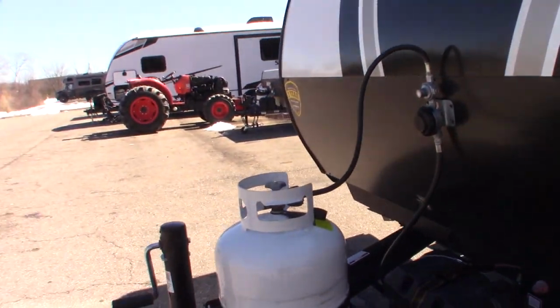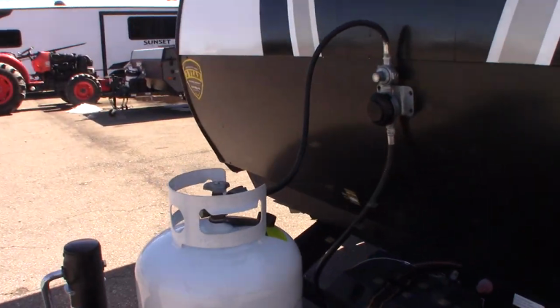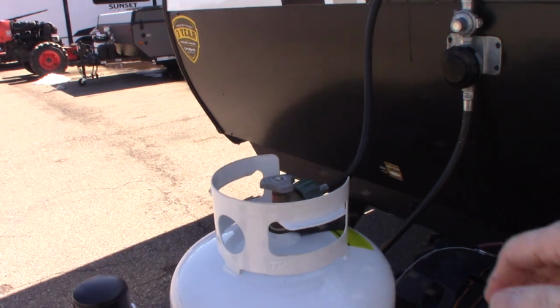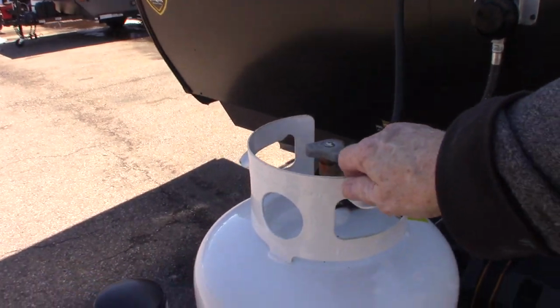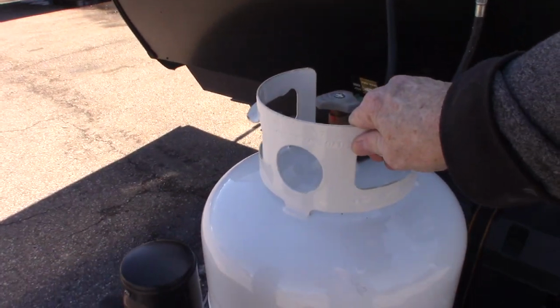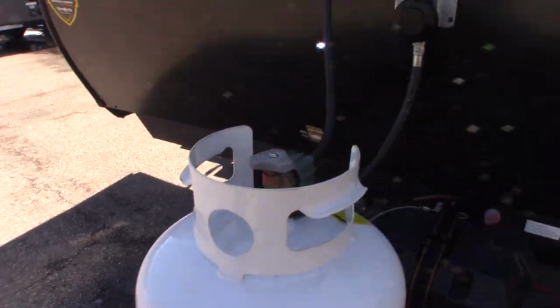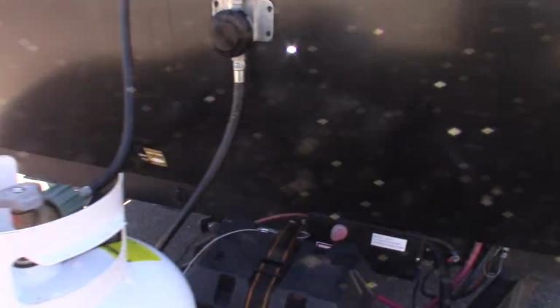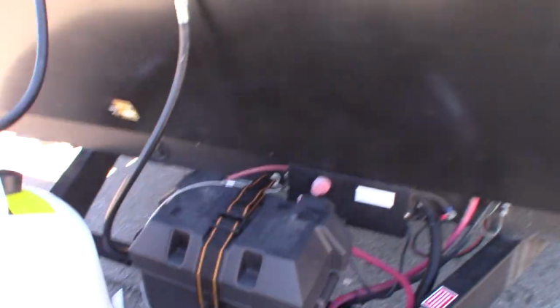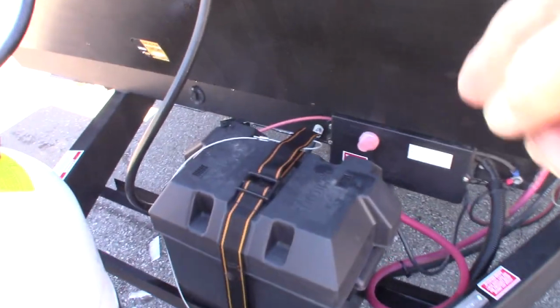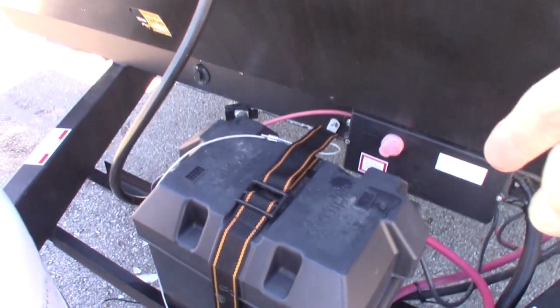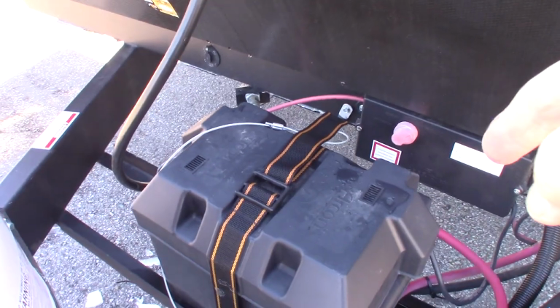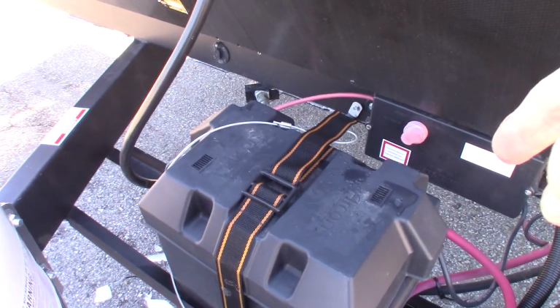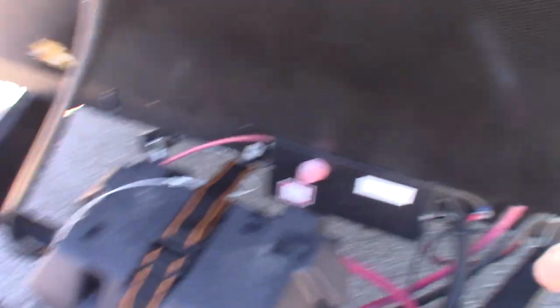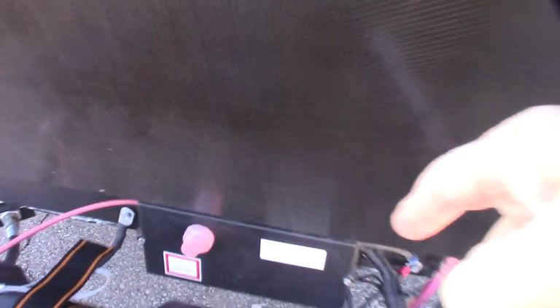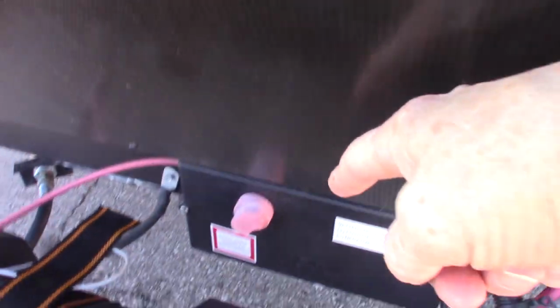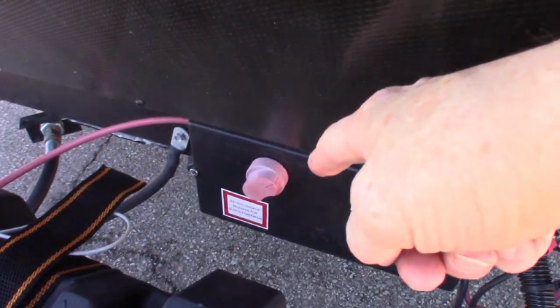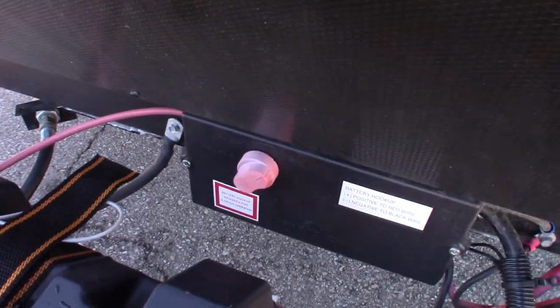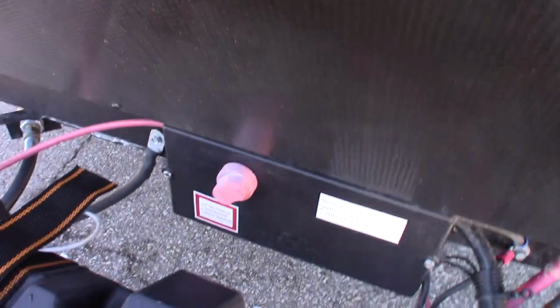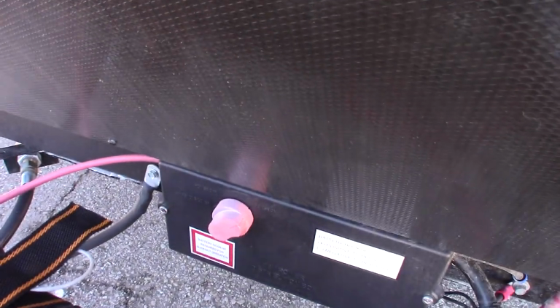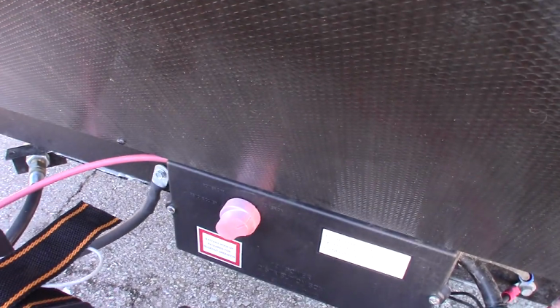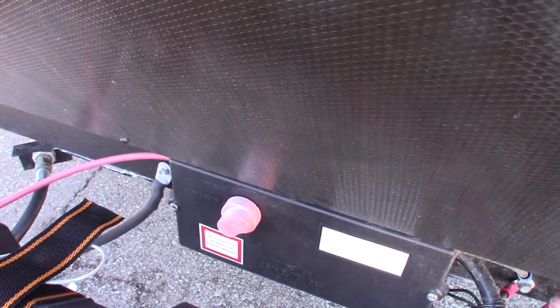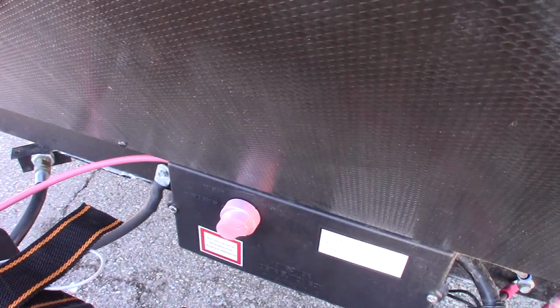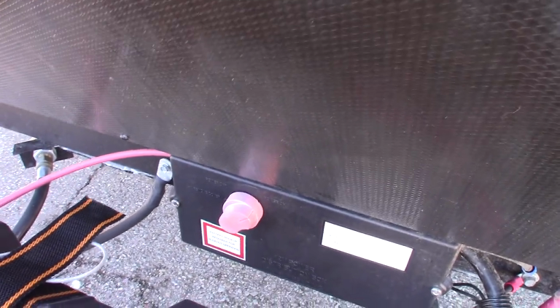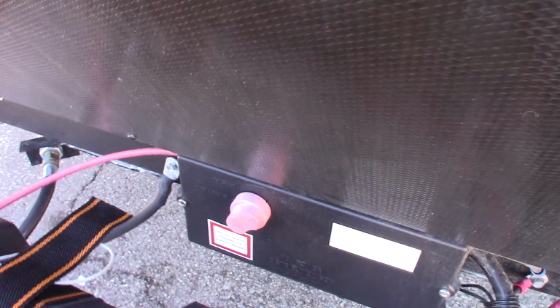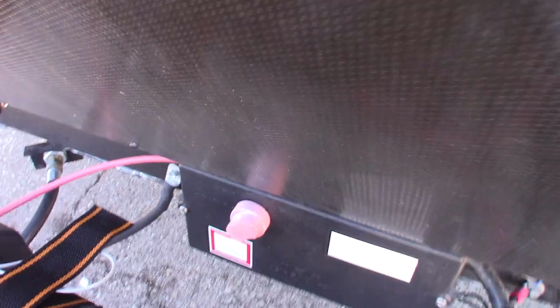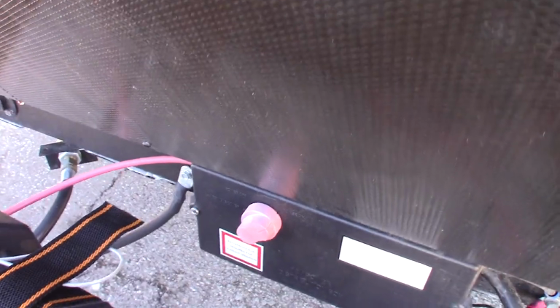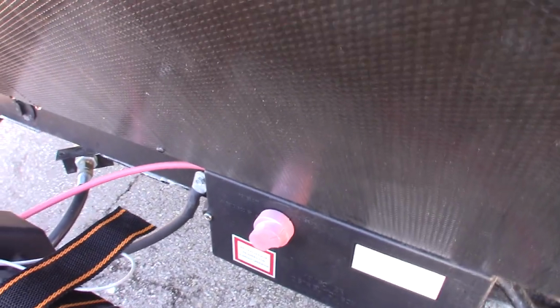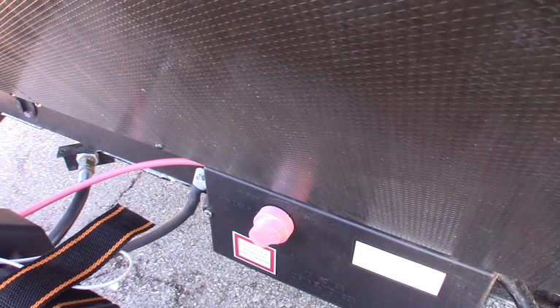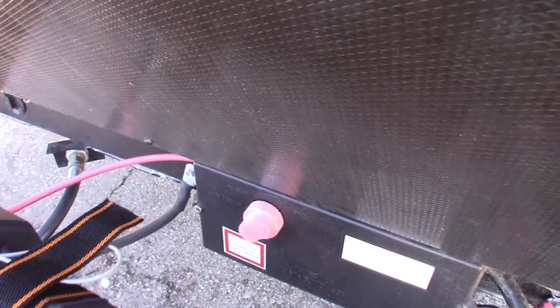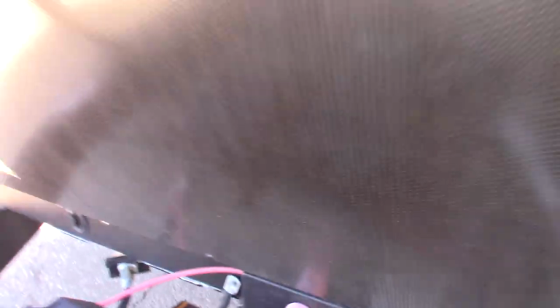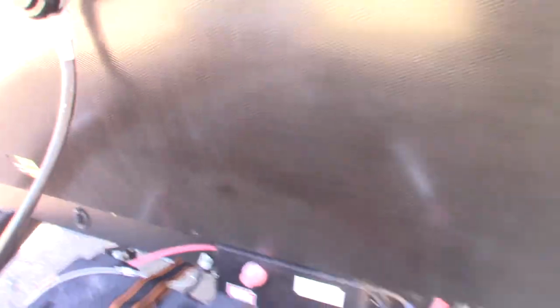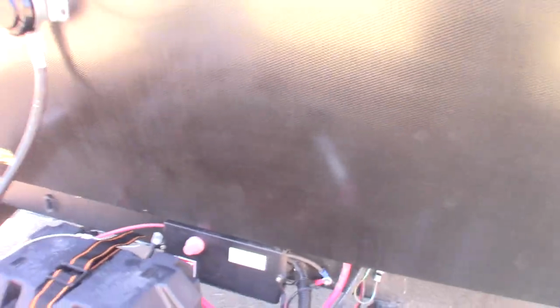You have a 20-pound LP tank. You've got a deep cycle marine battery and a kill switch for the battery that can disconnect it from the trailer itself — you can disconnect the battery just by turning that.